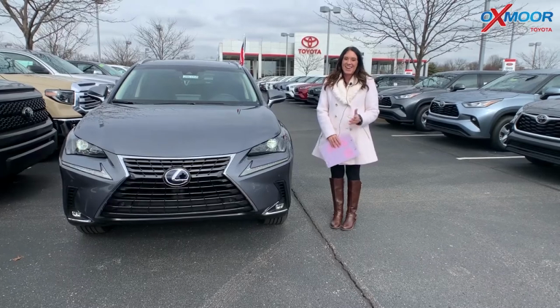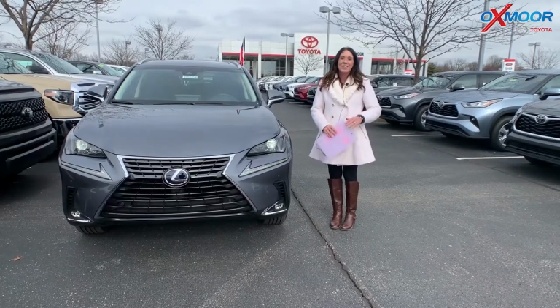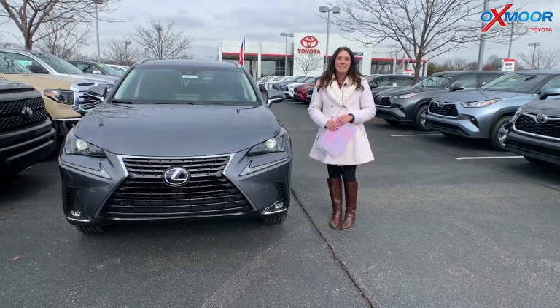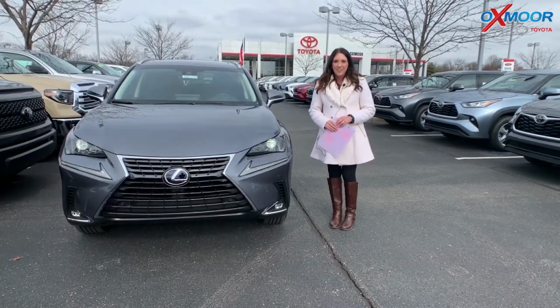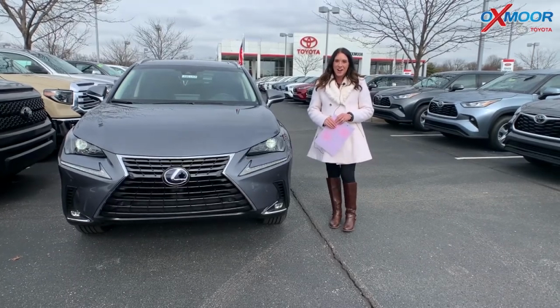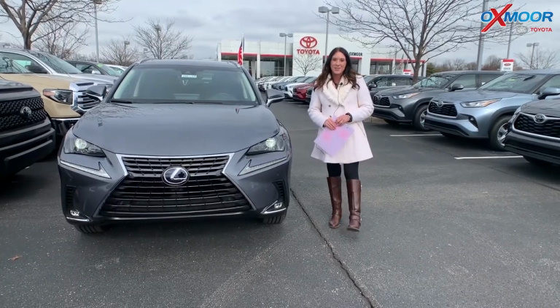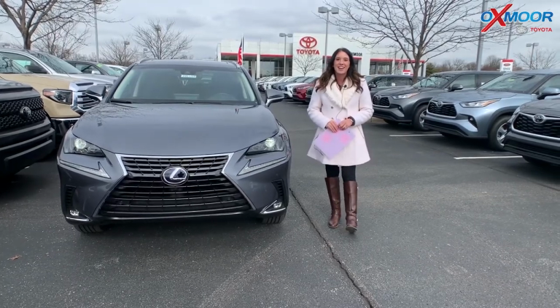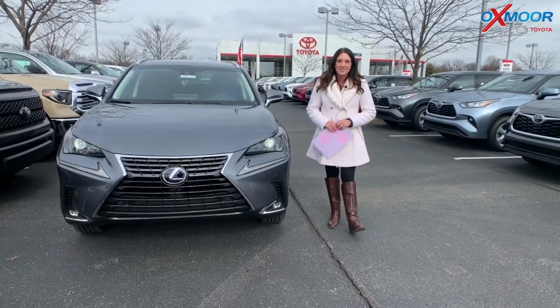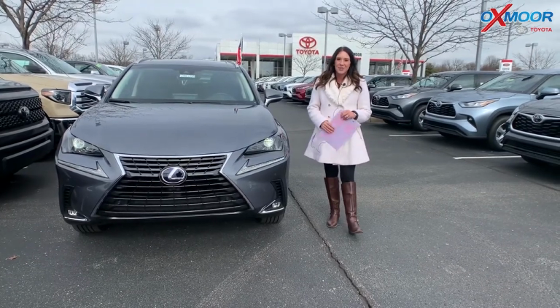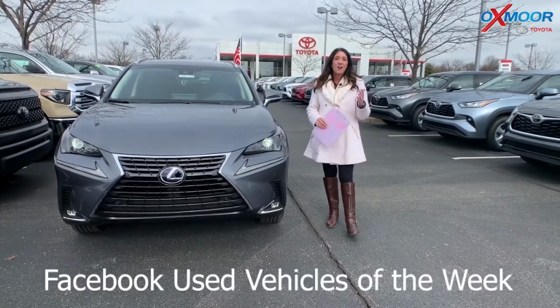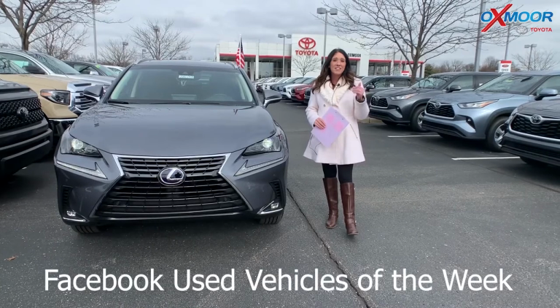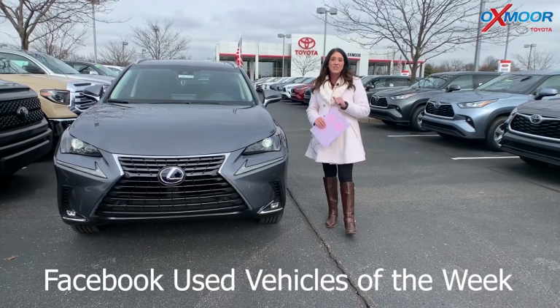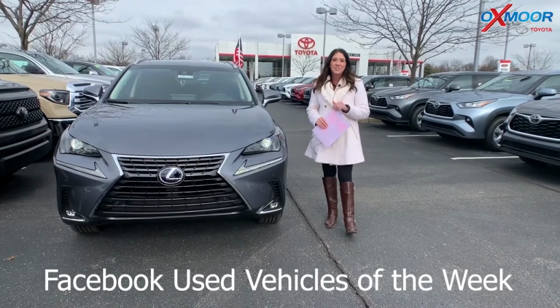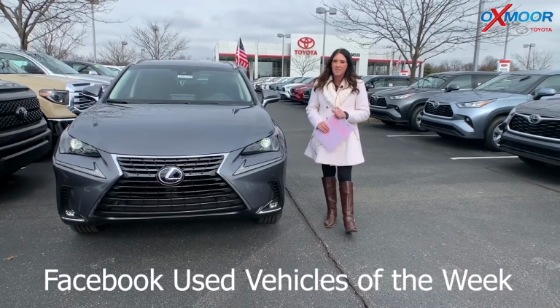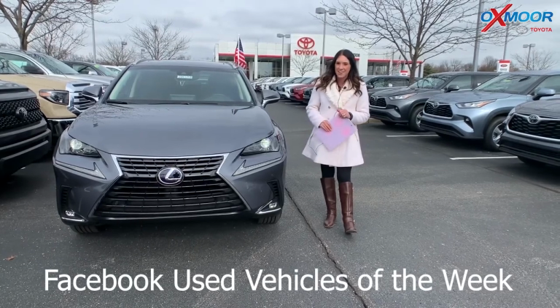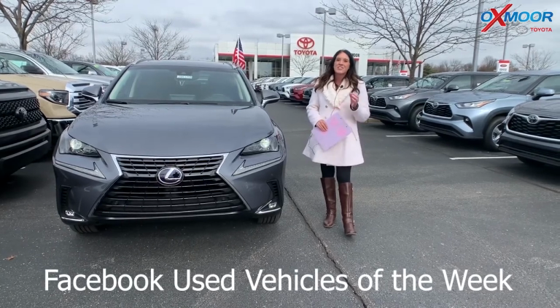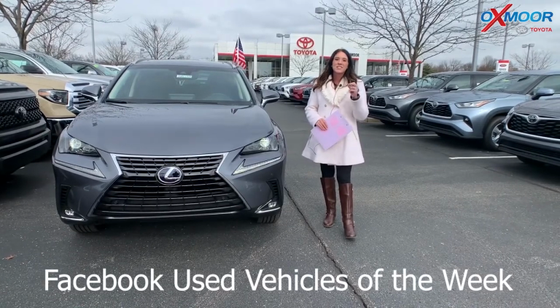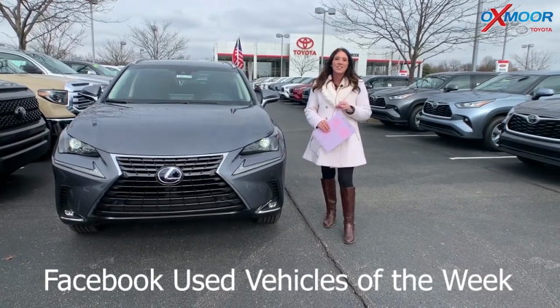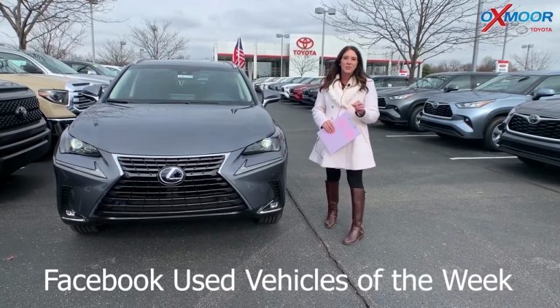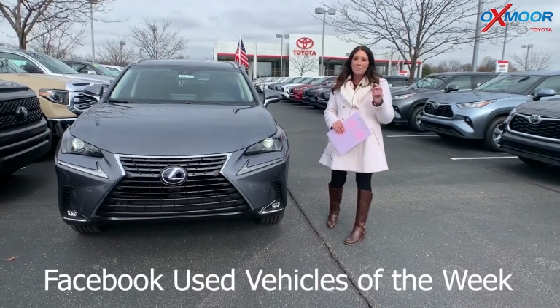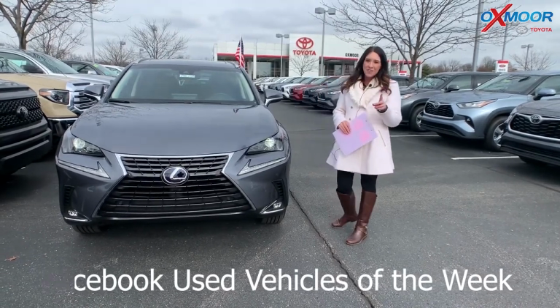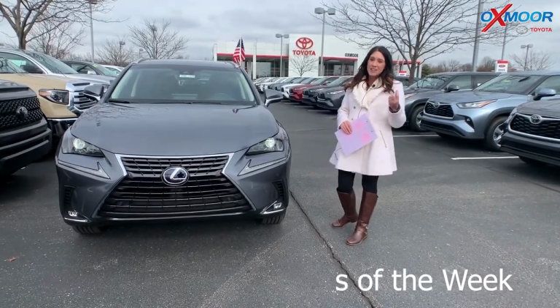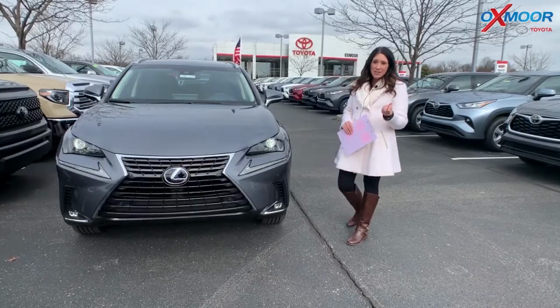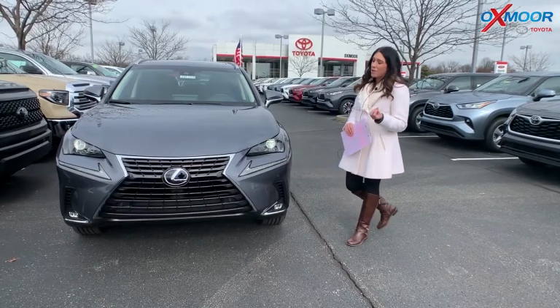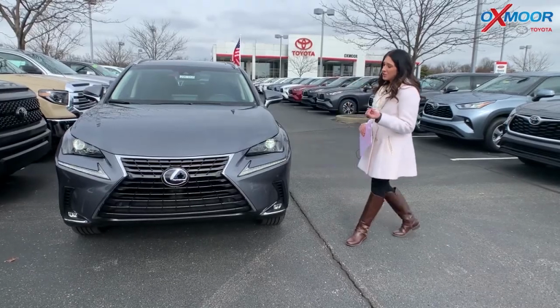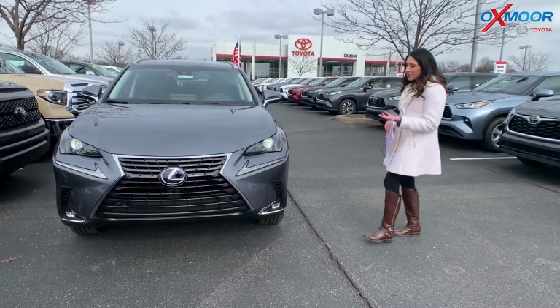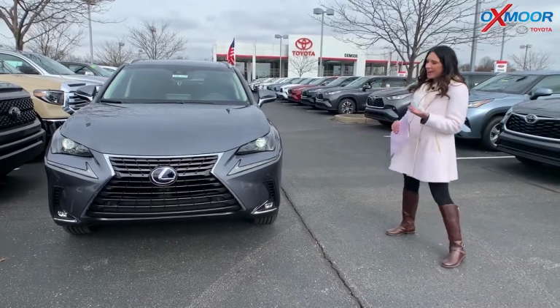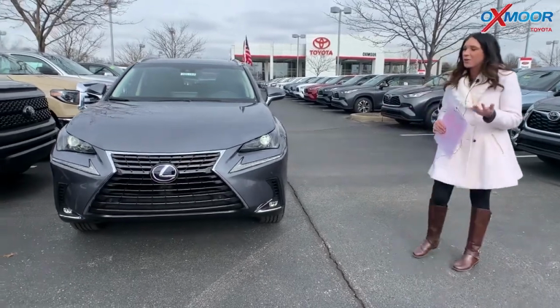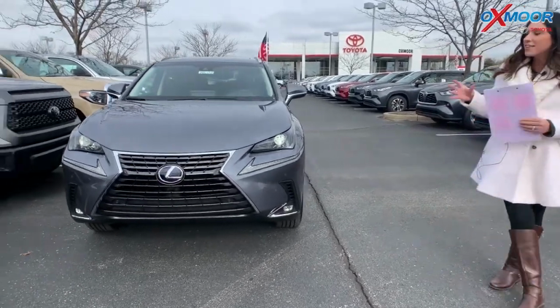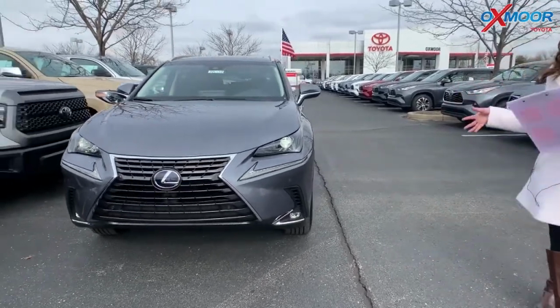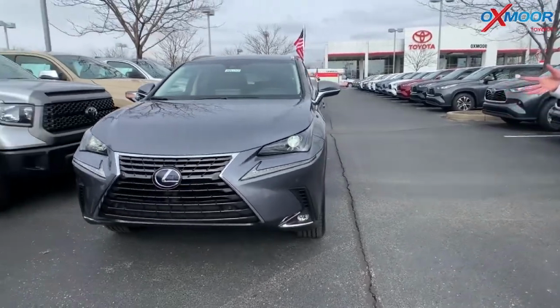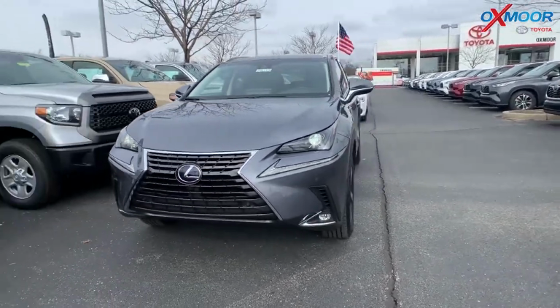Hey everyone, it's Gabrielle with Oxmoor Auto Group here today at Oxmoor Toyota for our Facebook Used Vehicles of the Week. This week there are three pre-owned imports that I want to show you guys, so let's go over some details on this one.